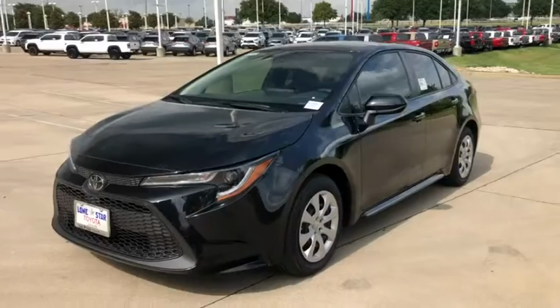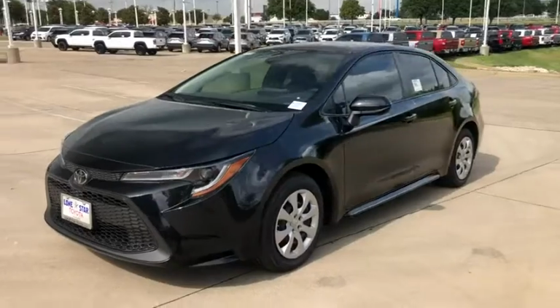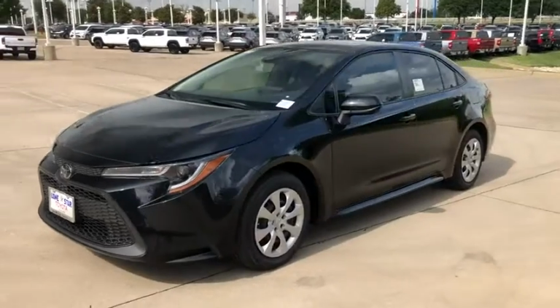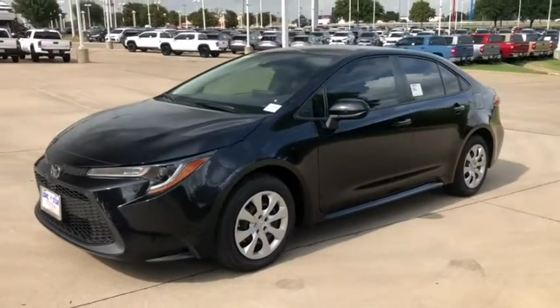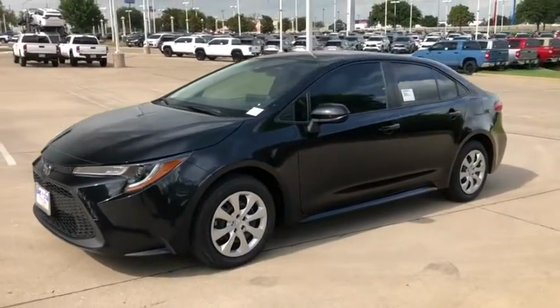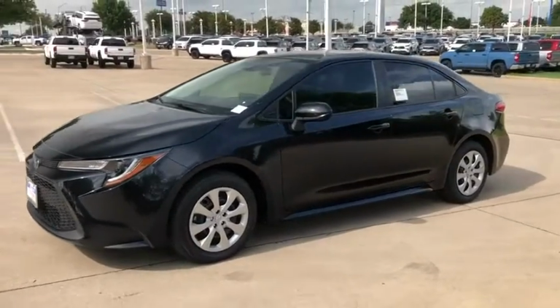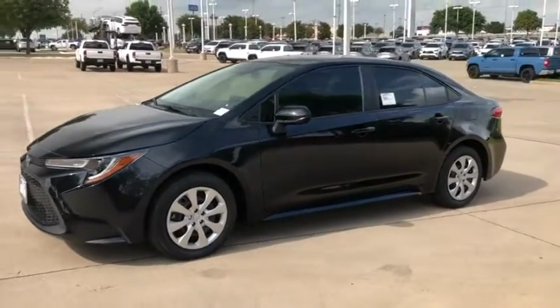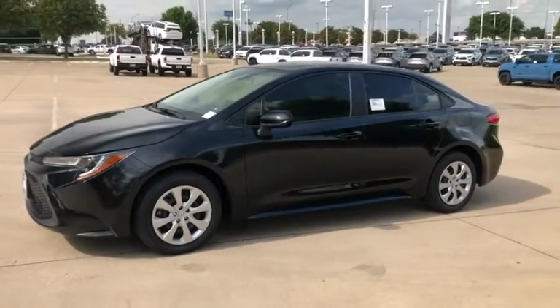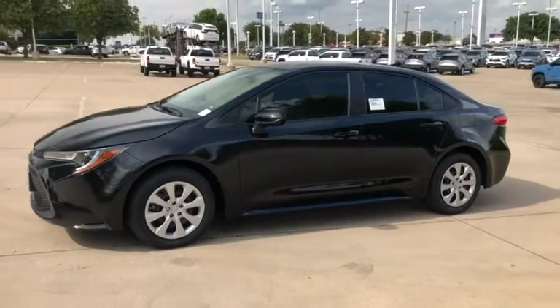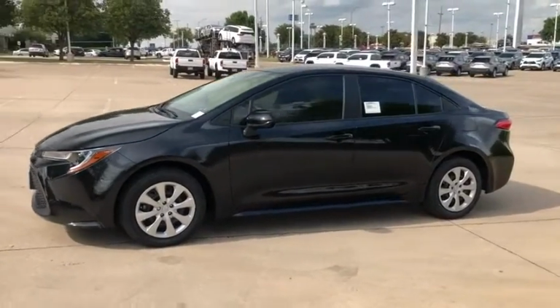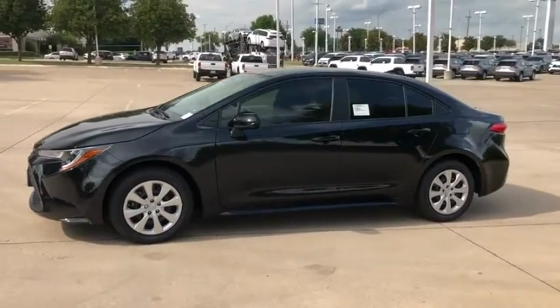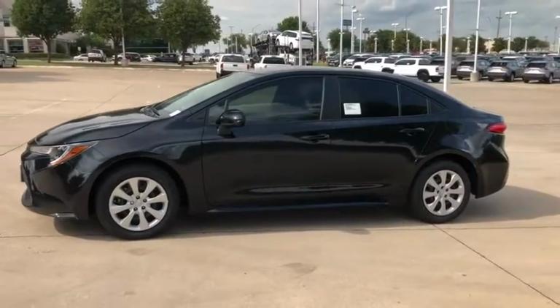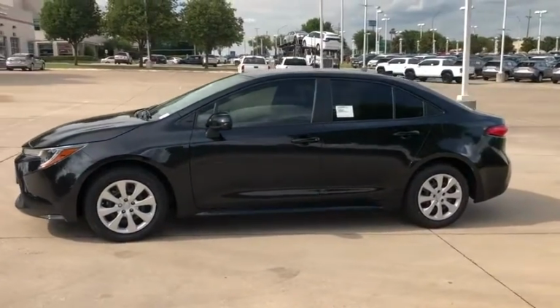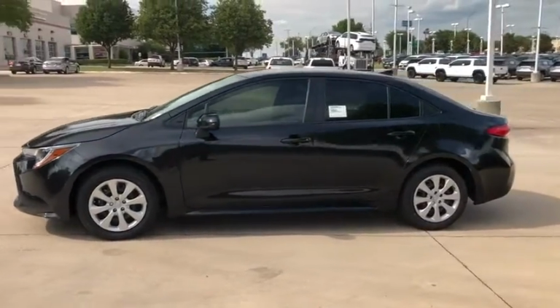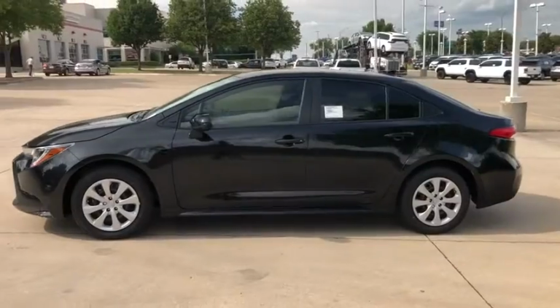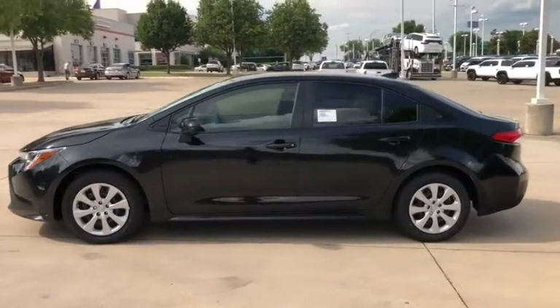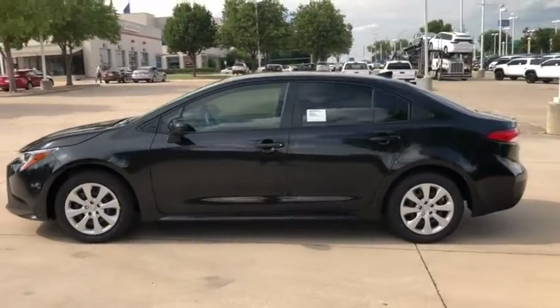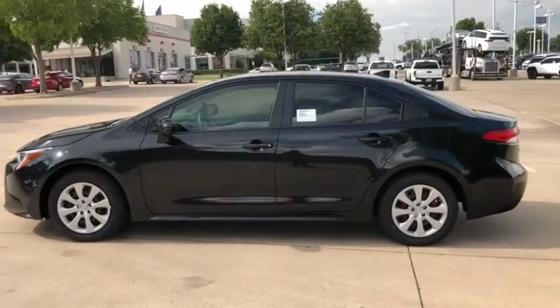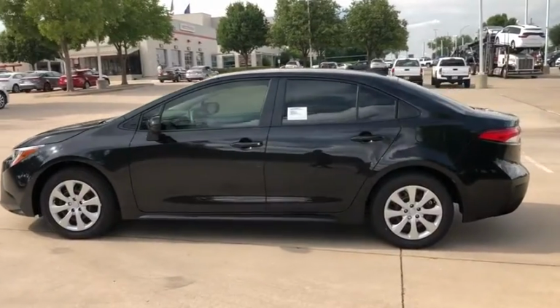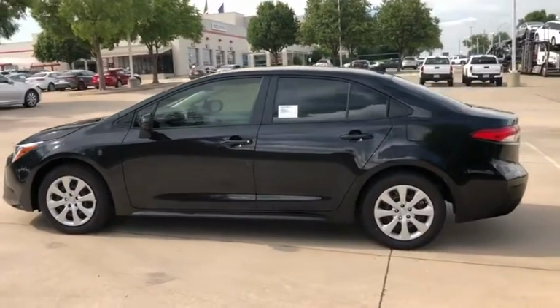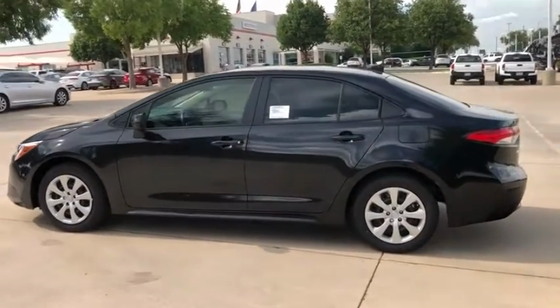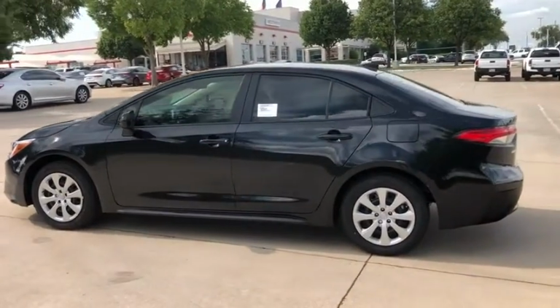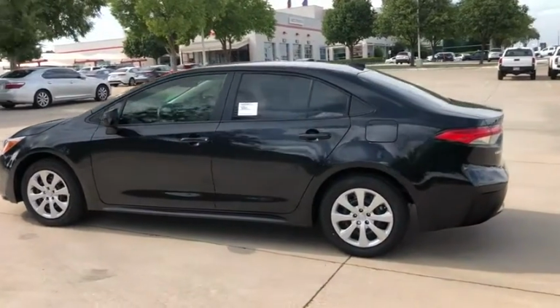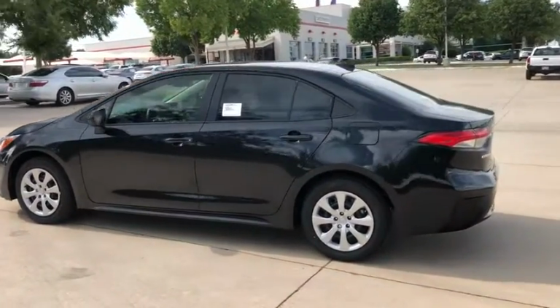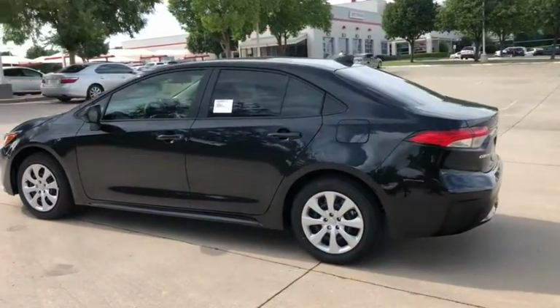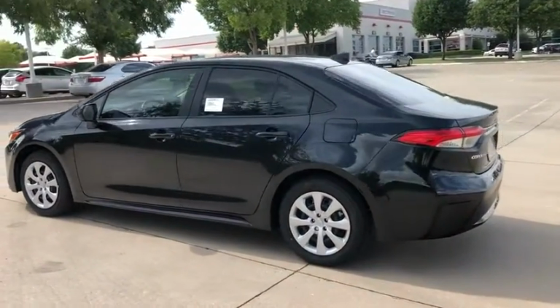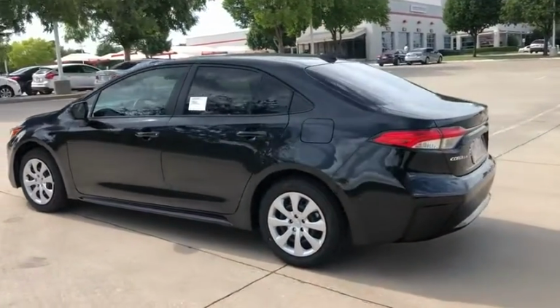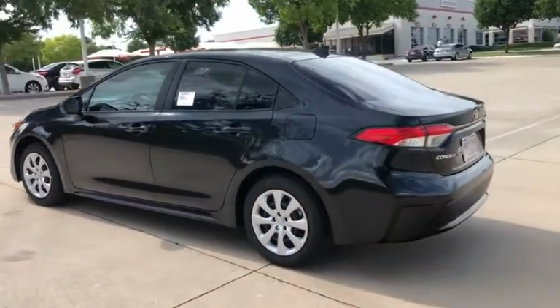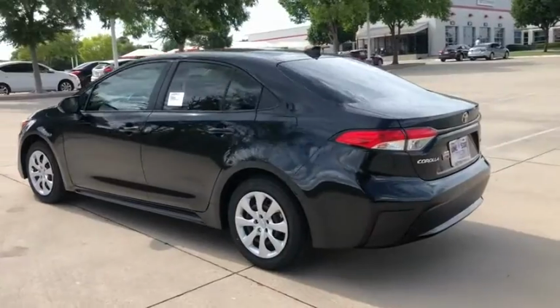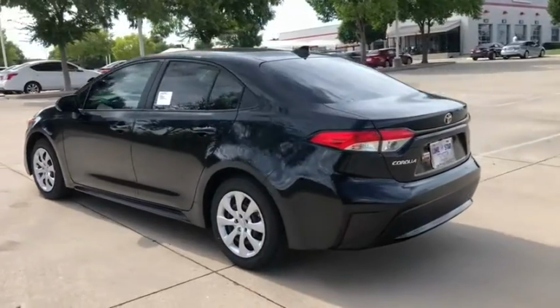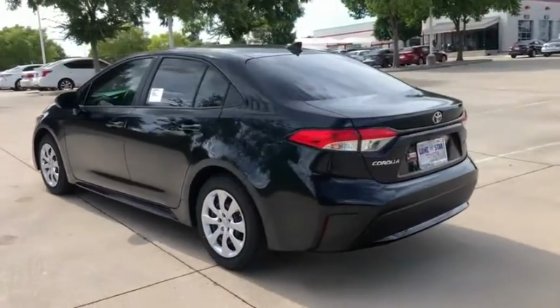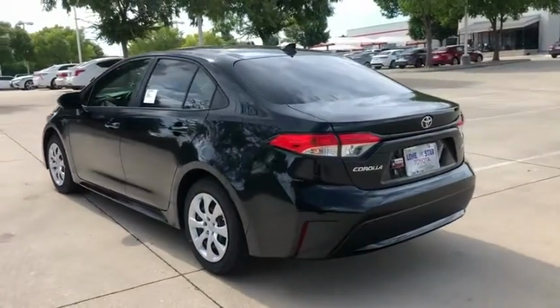Make a great choice today with the 2021 Toyota Corolla. The Corolla is still a great option for those who want dependability, comfort, and value. Here are some of this vehicle's great options.